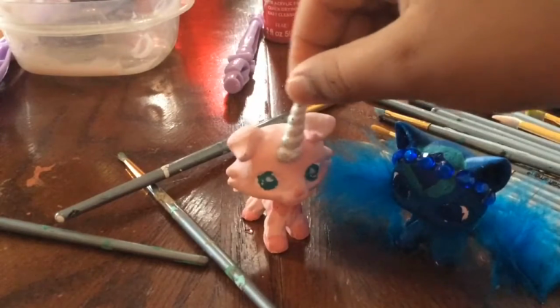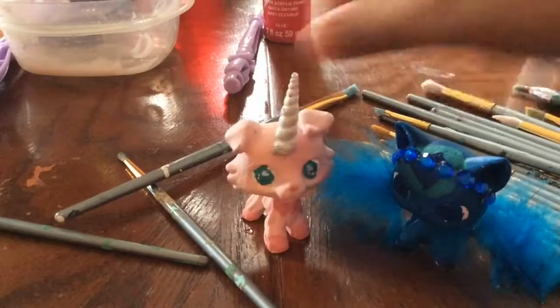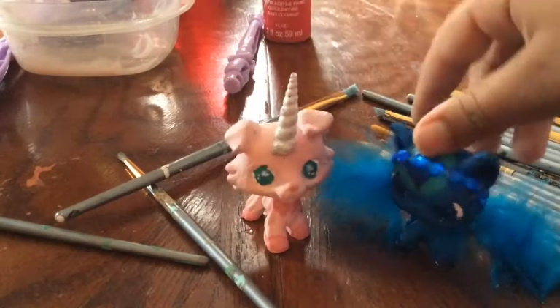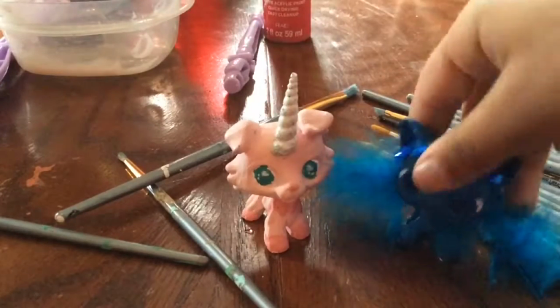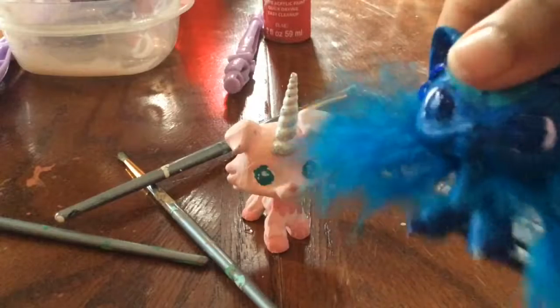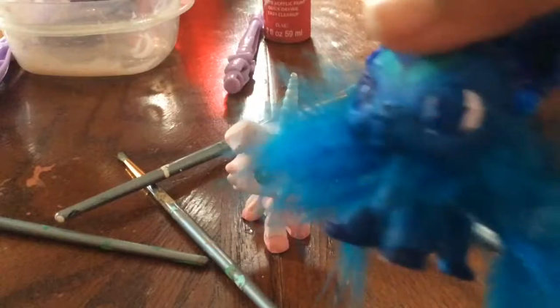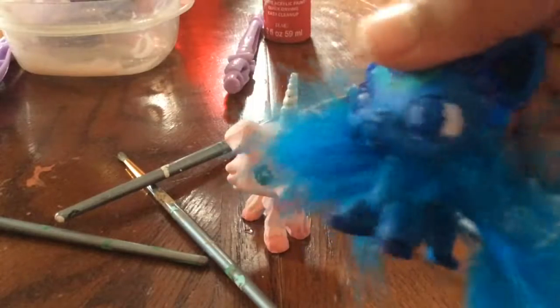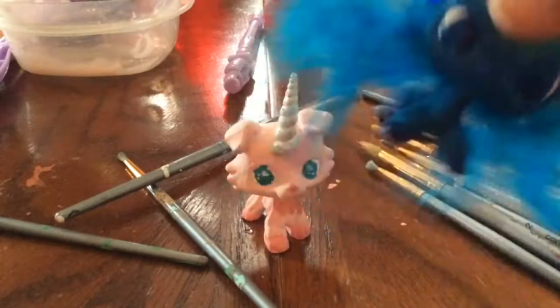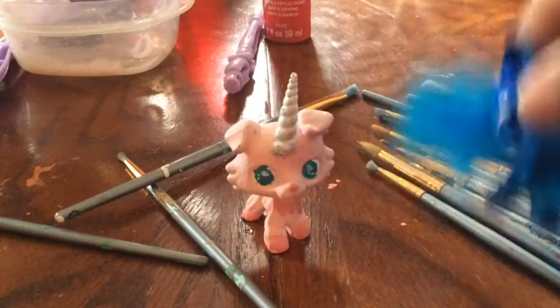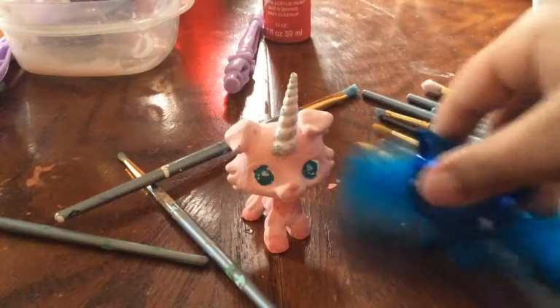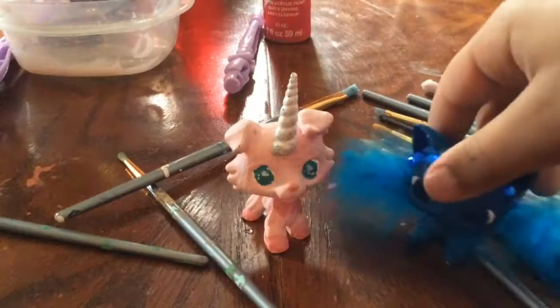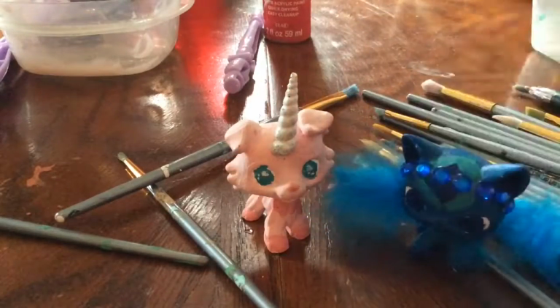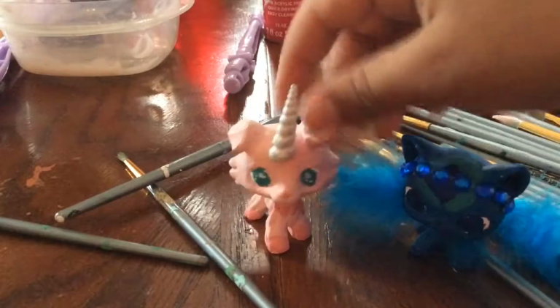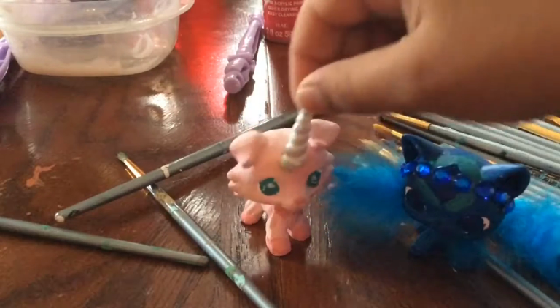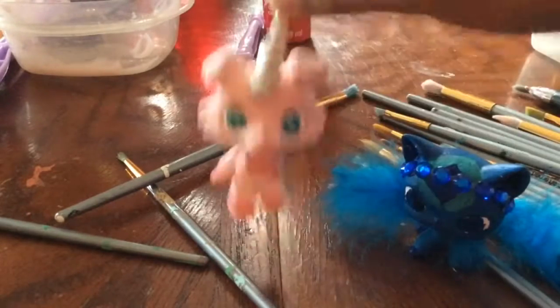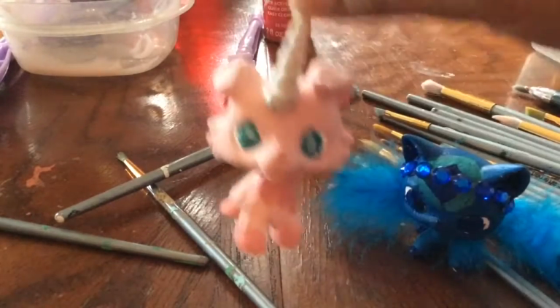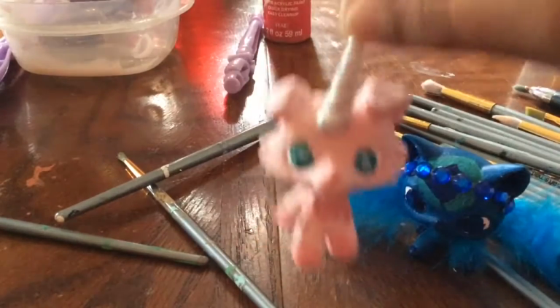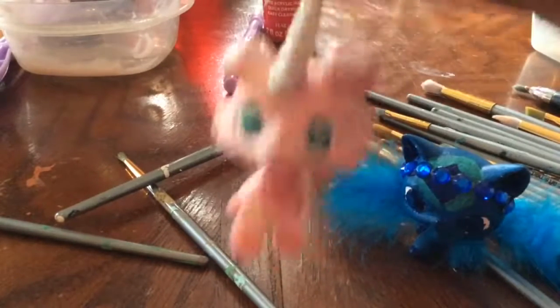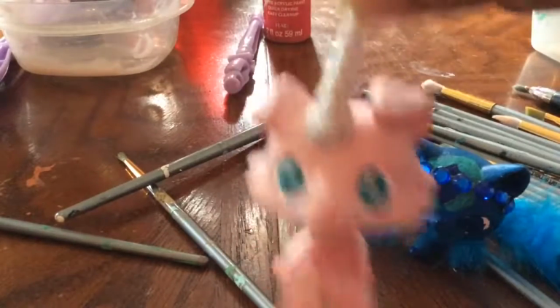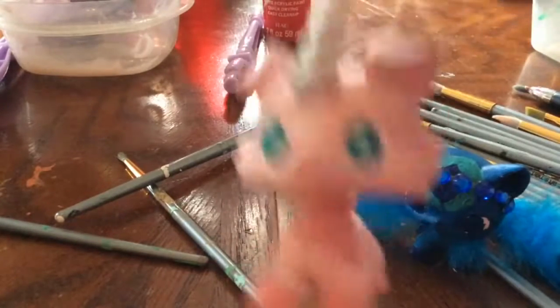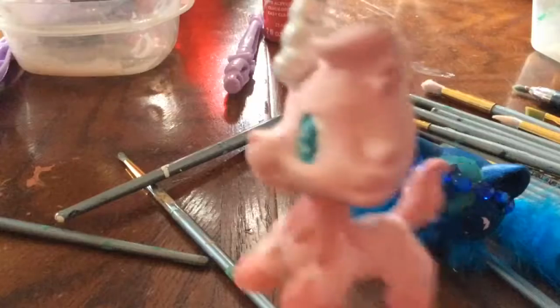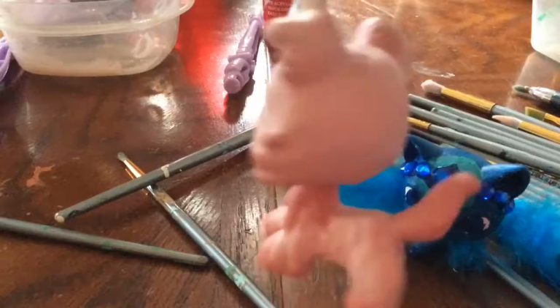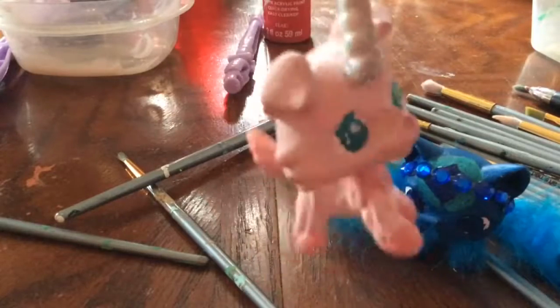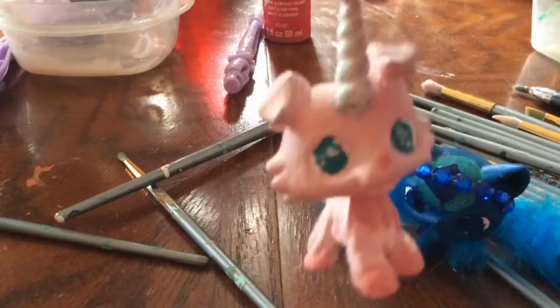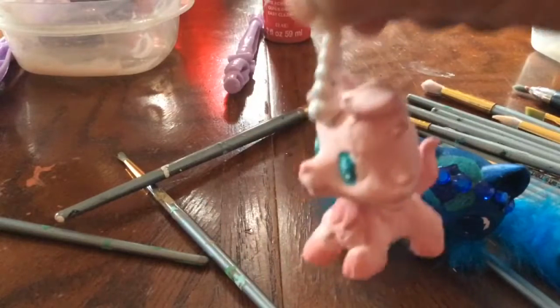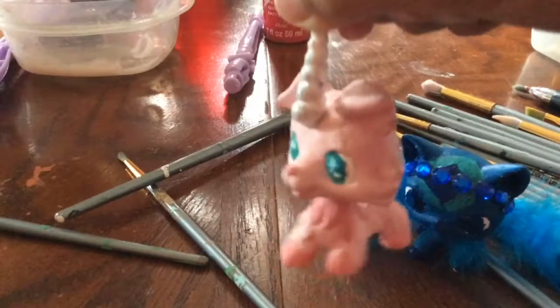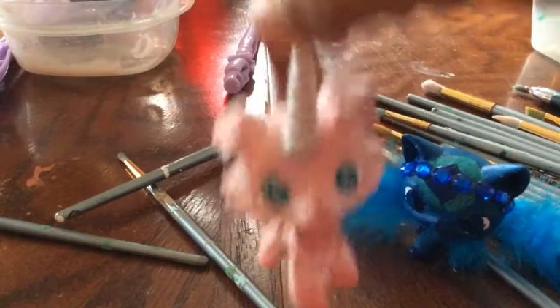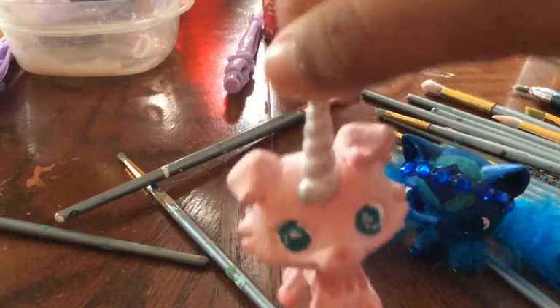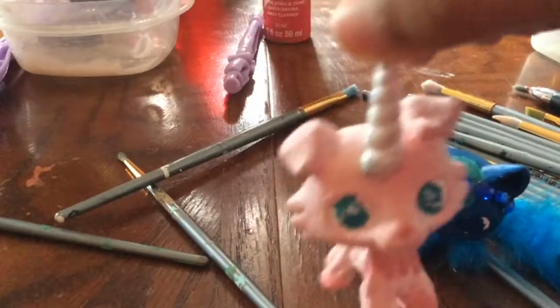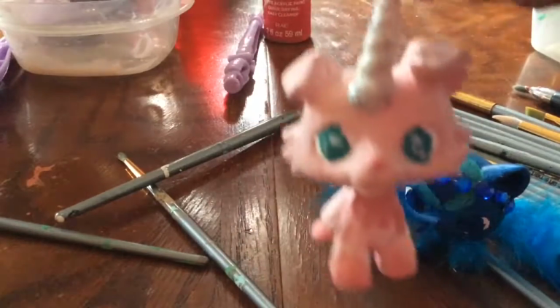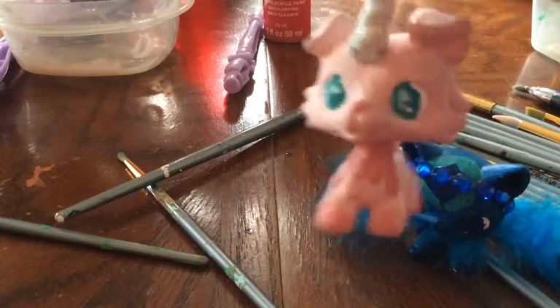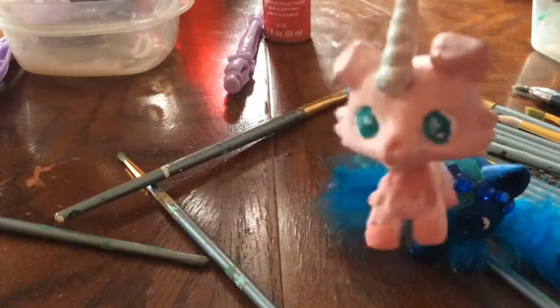This is her beautiful eyes. And I also need her eyelashes off too.